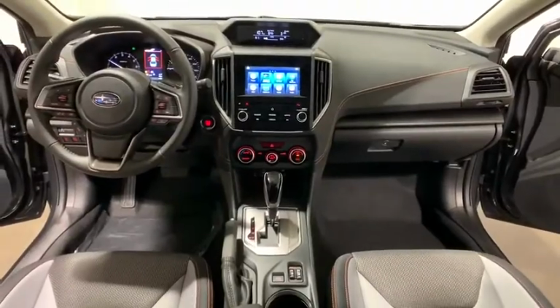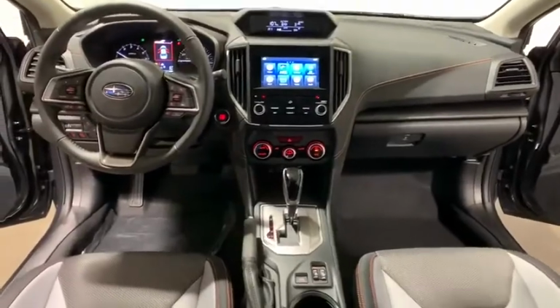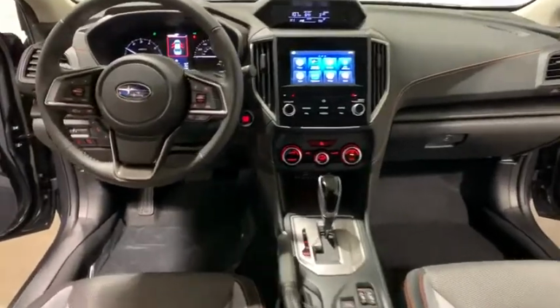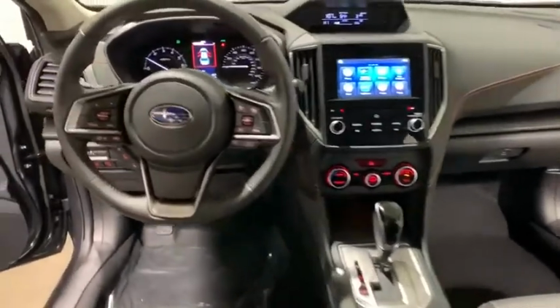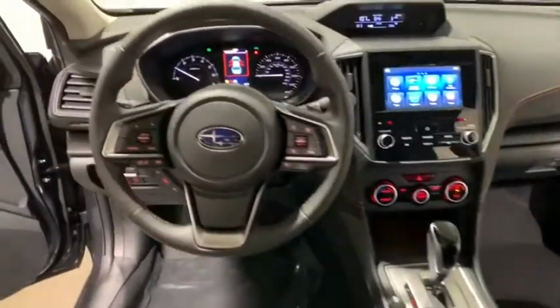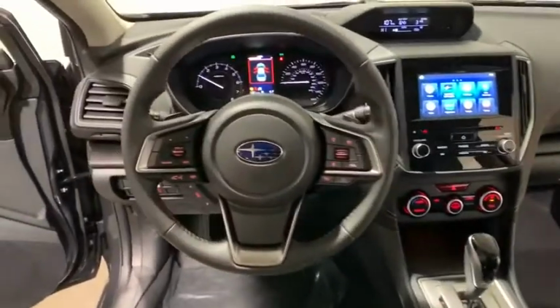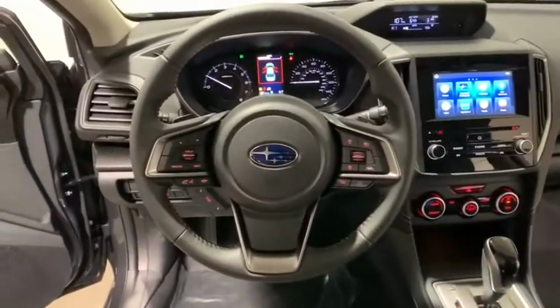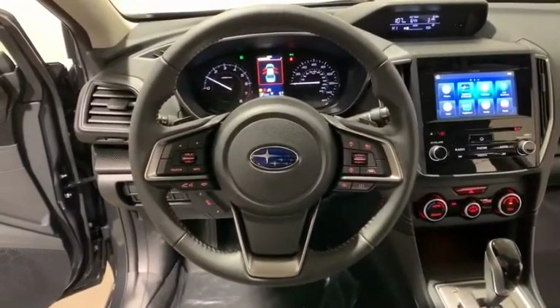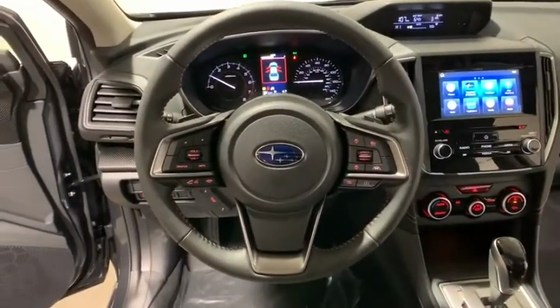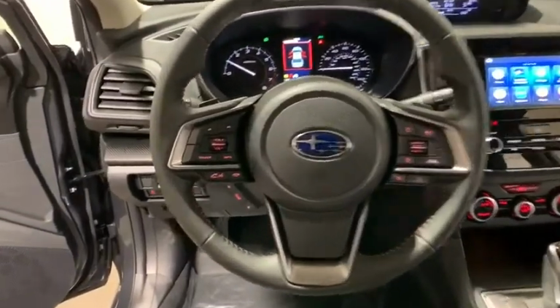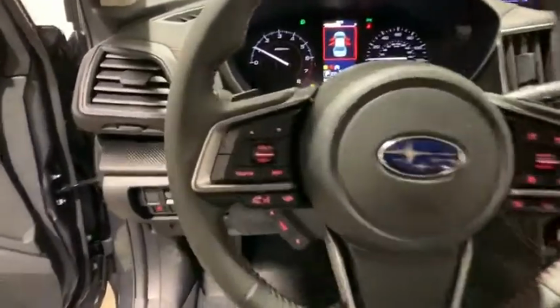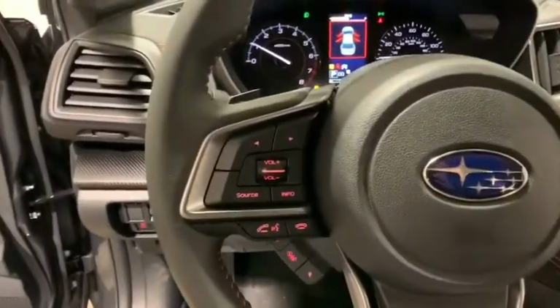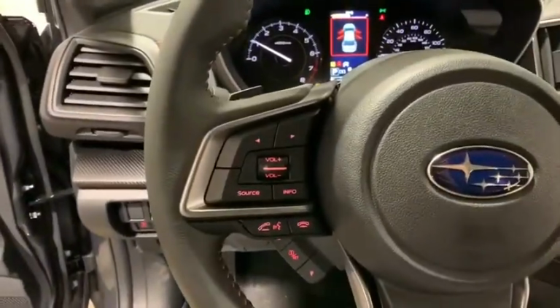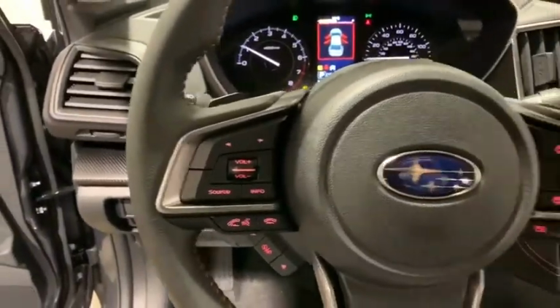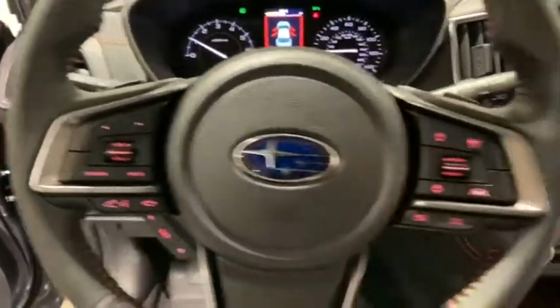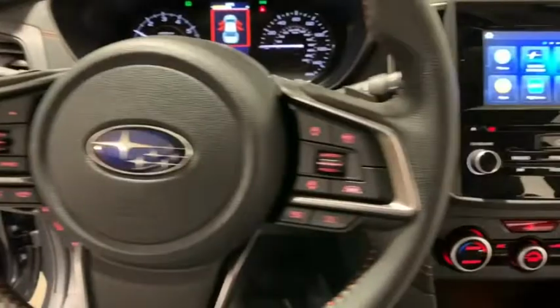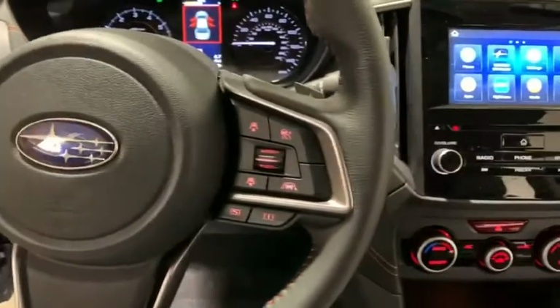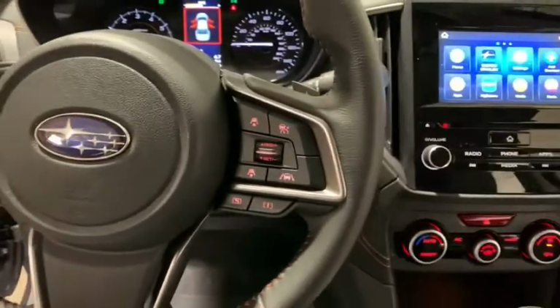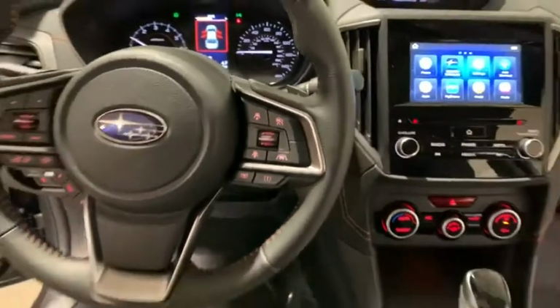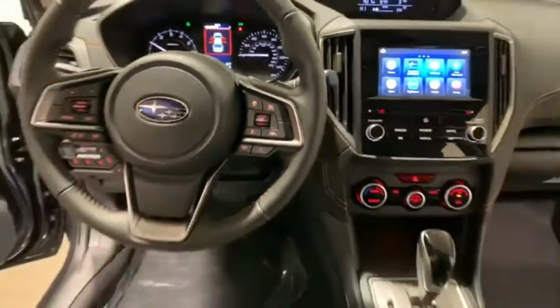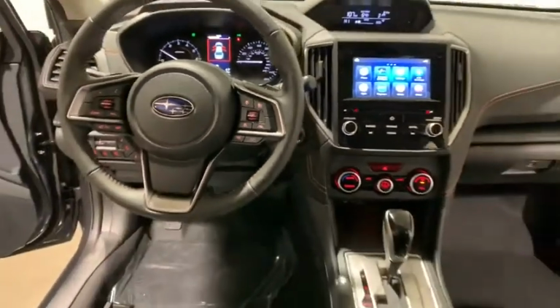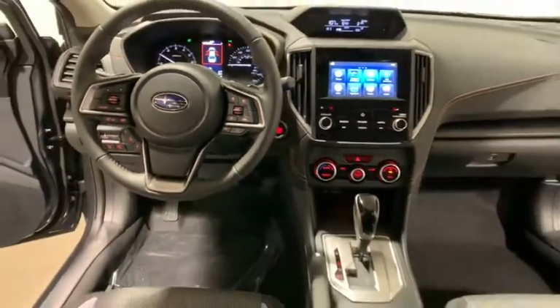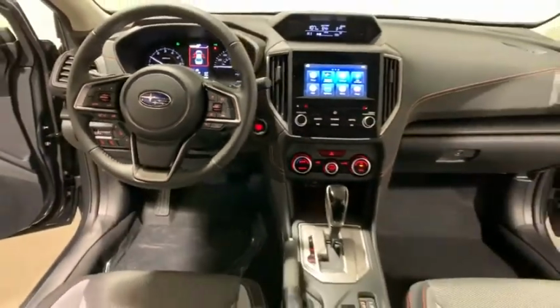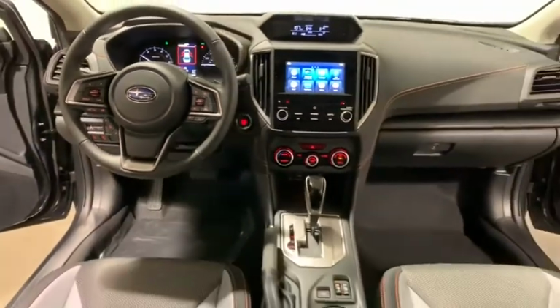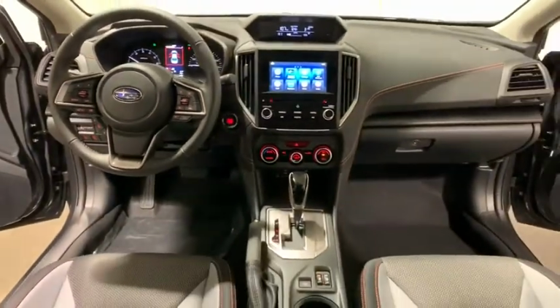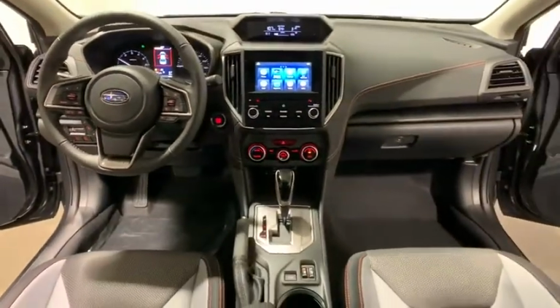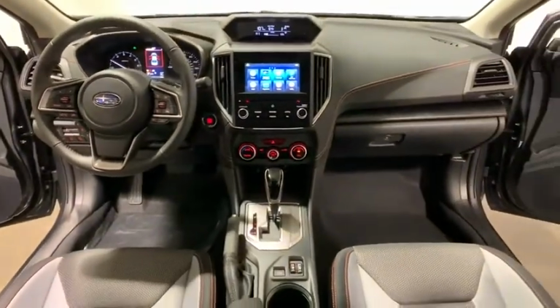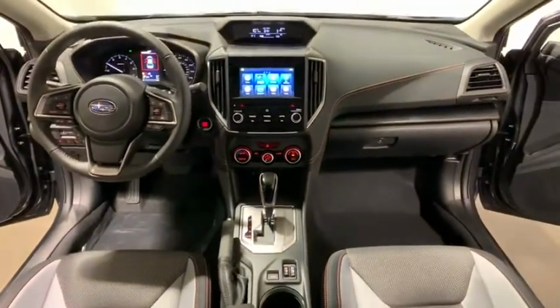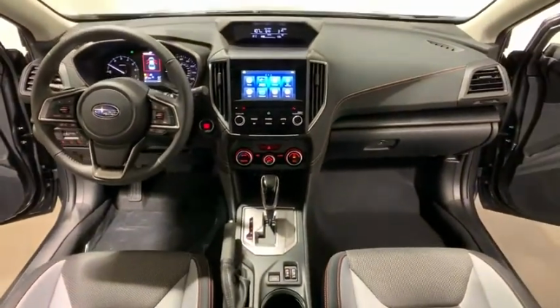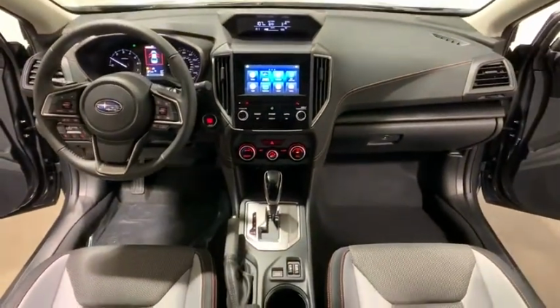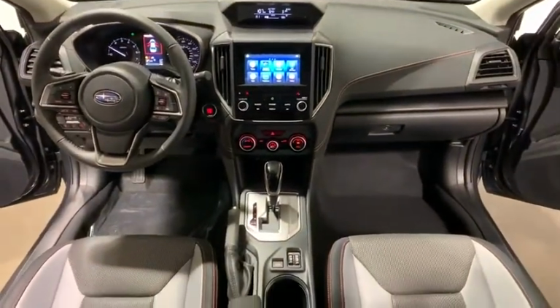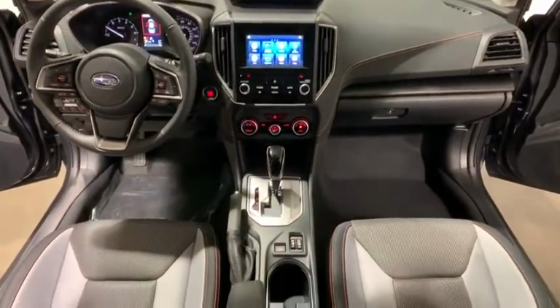Heated front seats, security system, rear window defroster, panic alarm, overhead console, power moonroof, tachometer, brake assist, remote keyless.